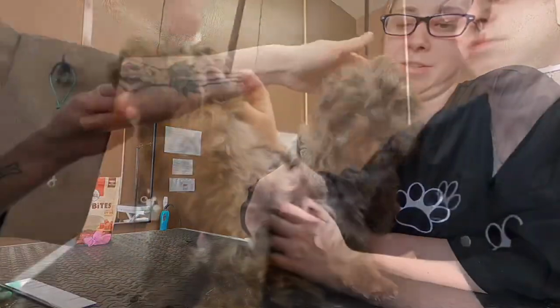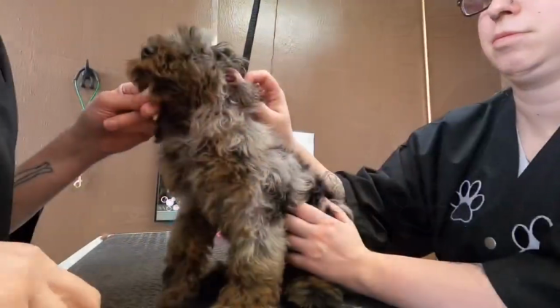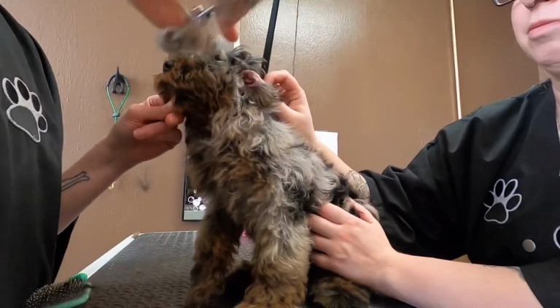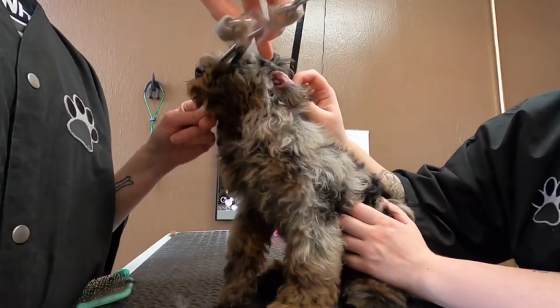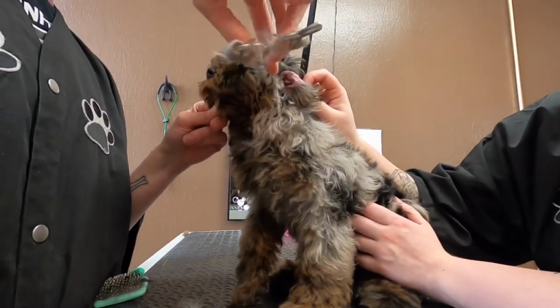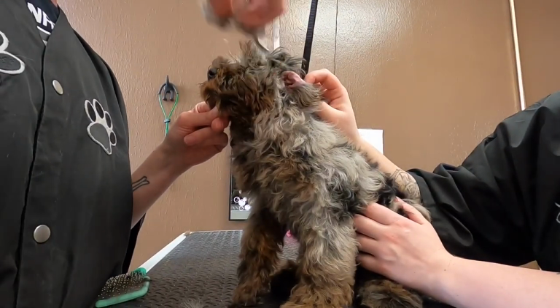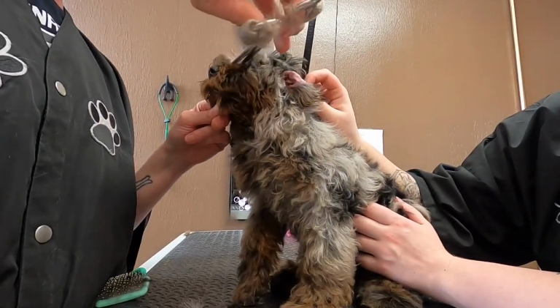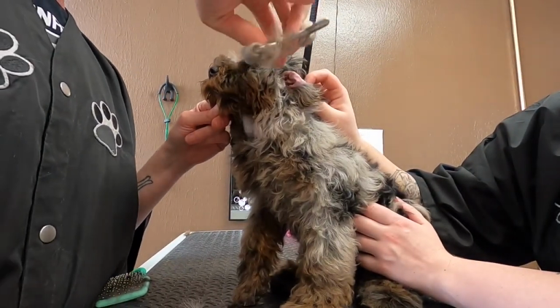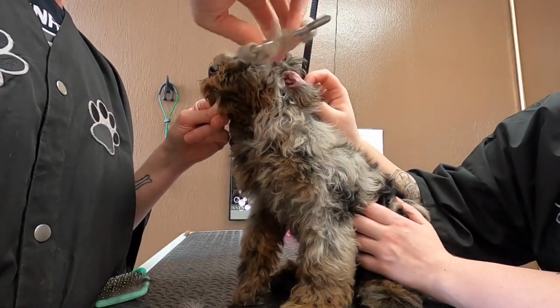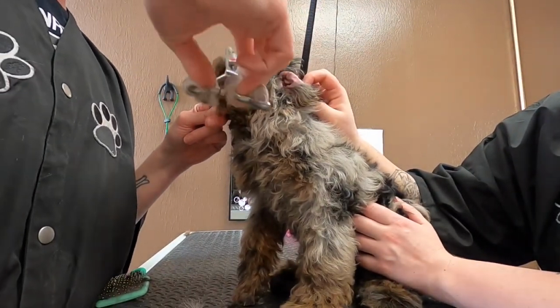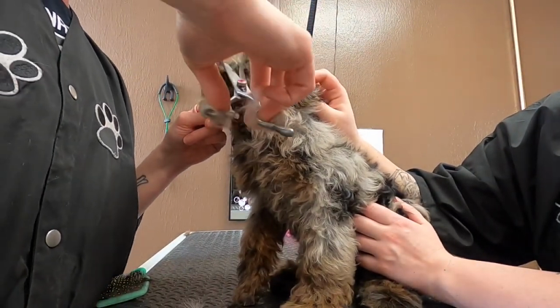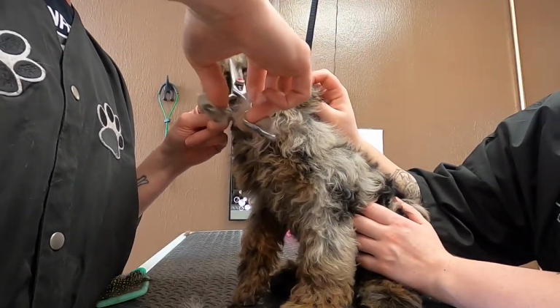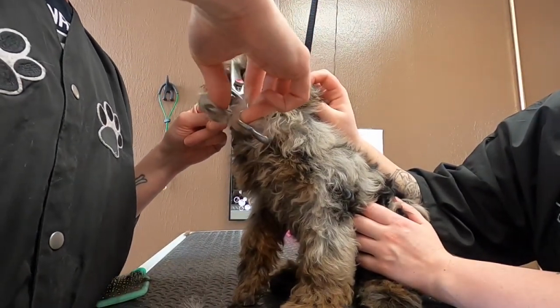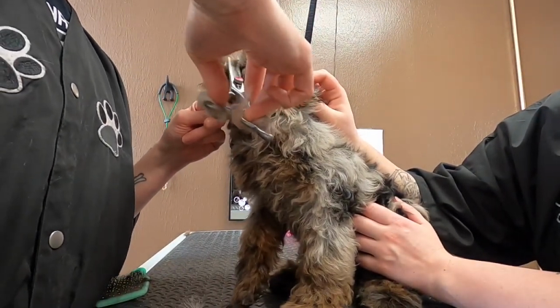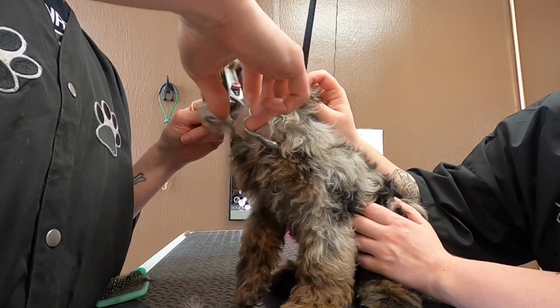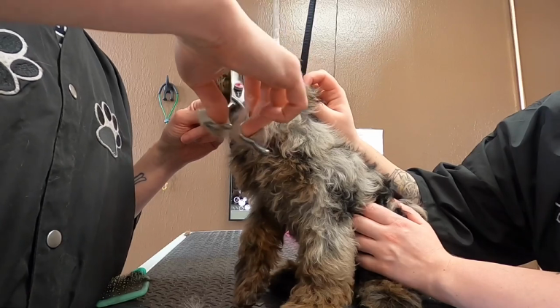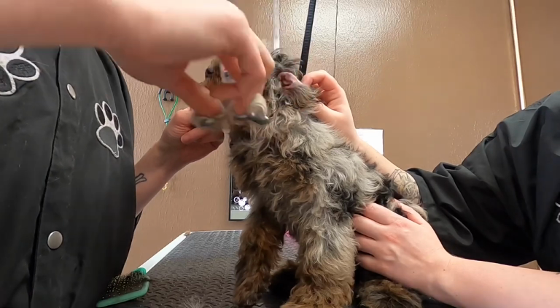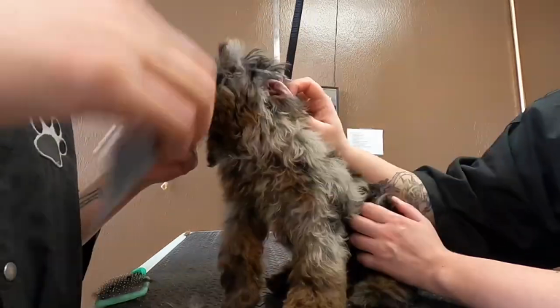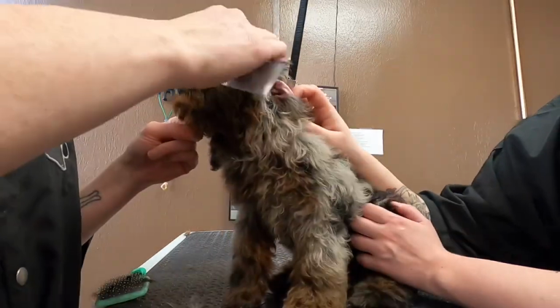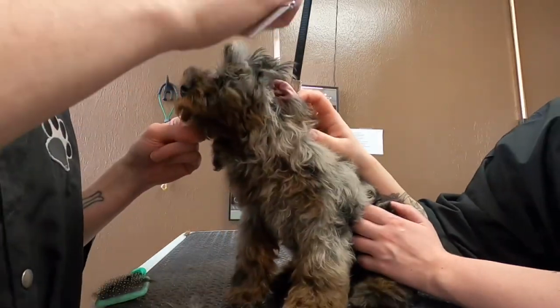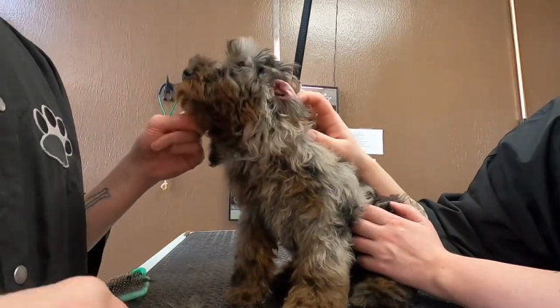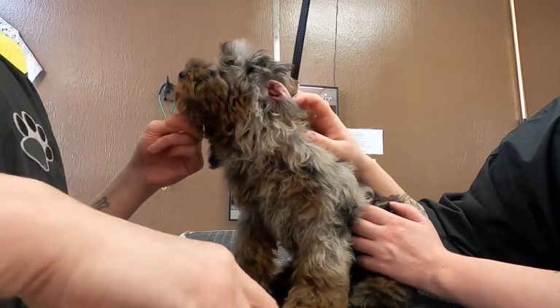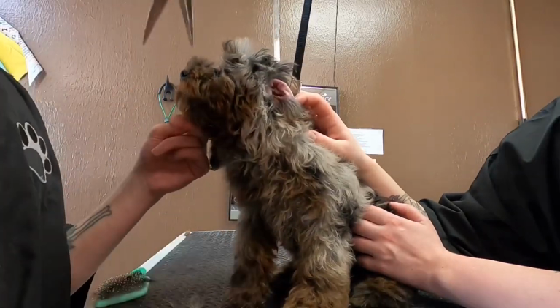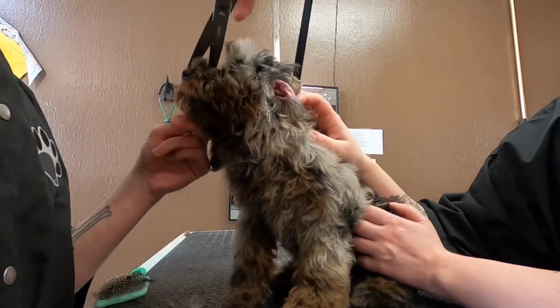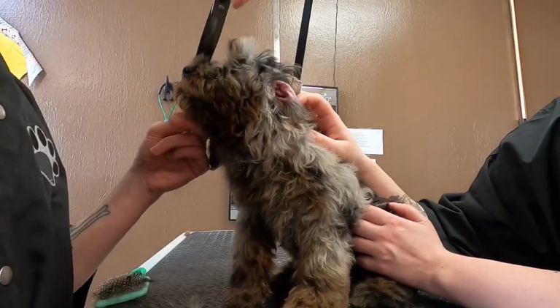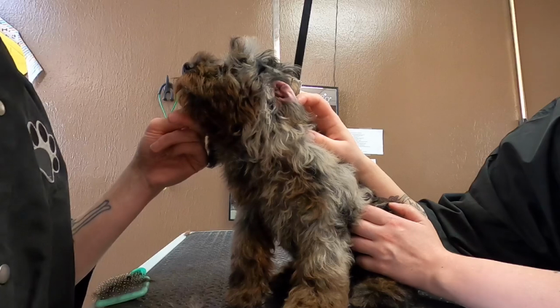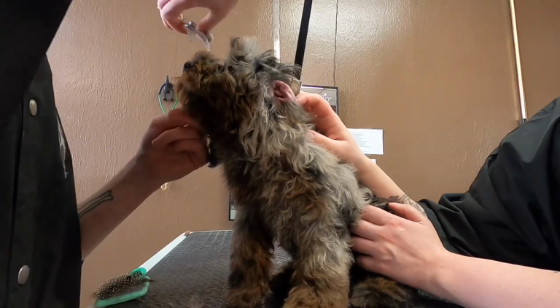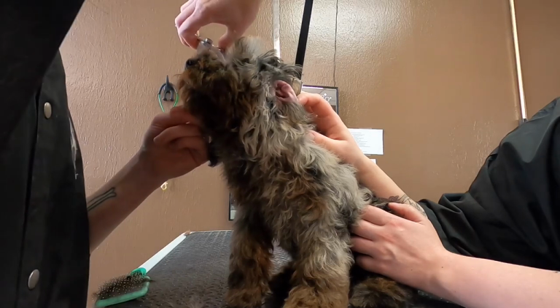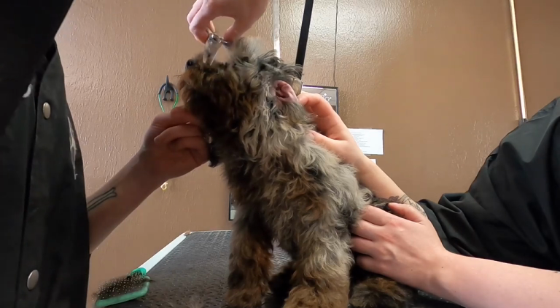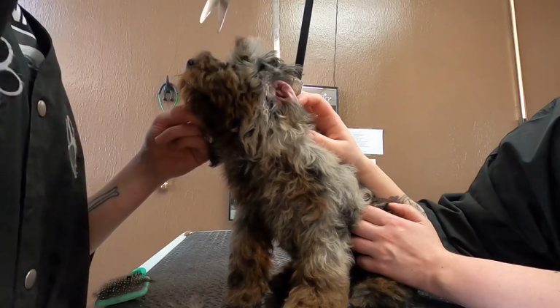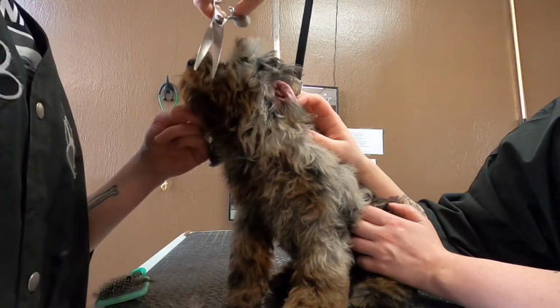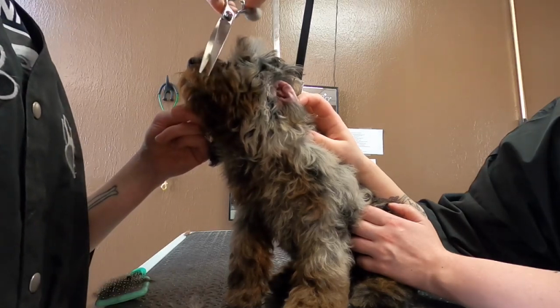There you go. Don't you want to be able to see? And Sage is doing really well for us — she's even letting me hold her chin to keep her face still as I trim up her face.